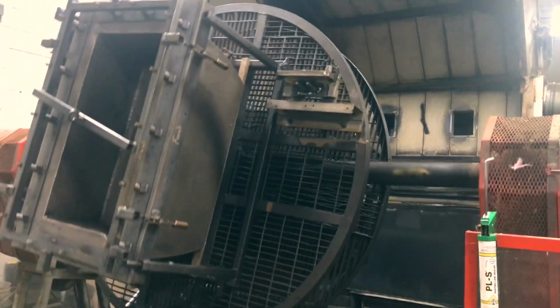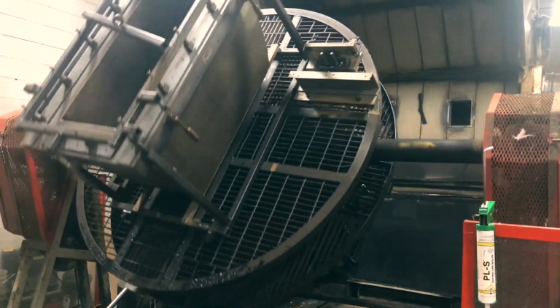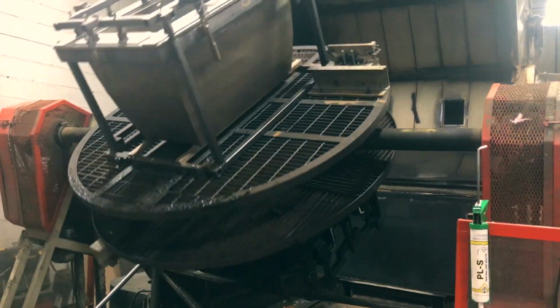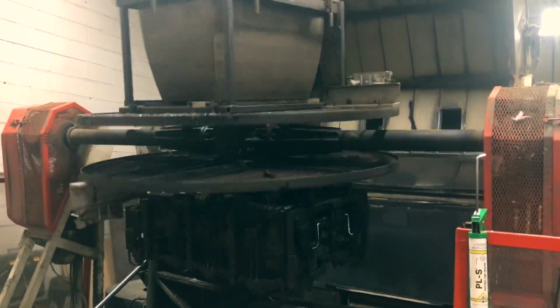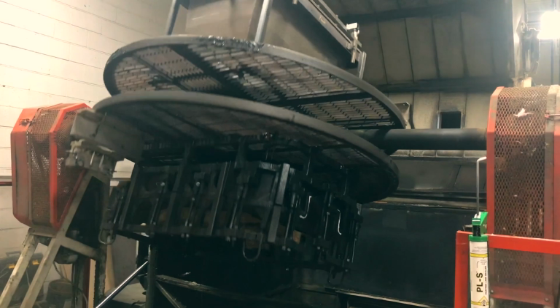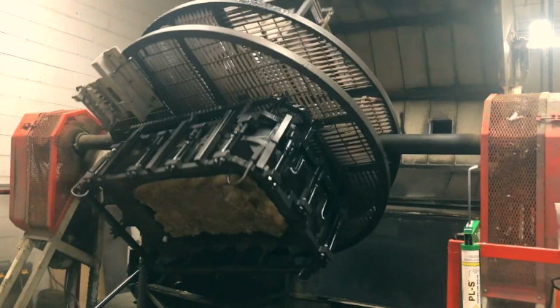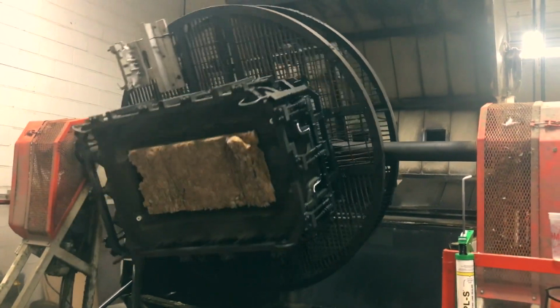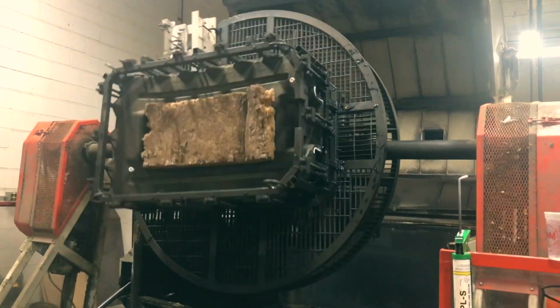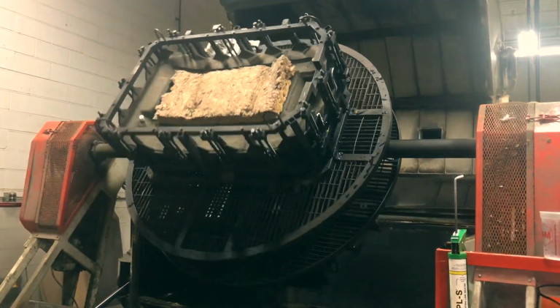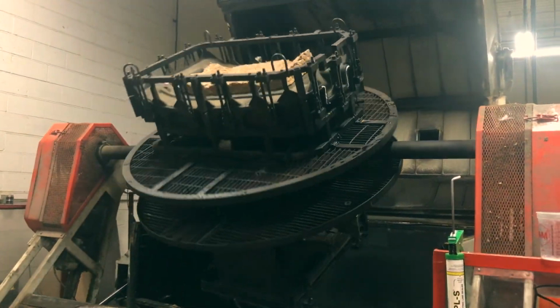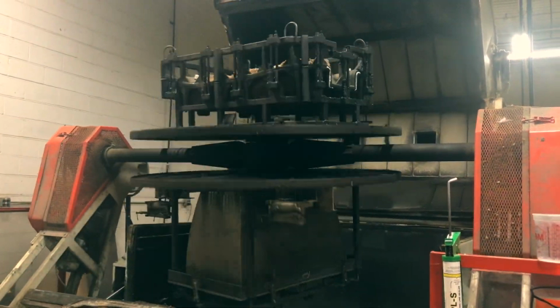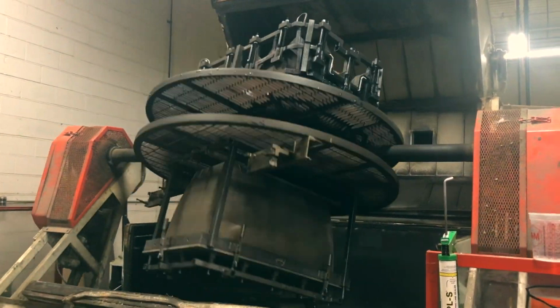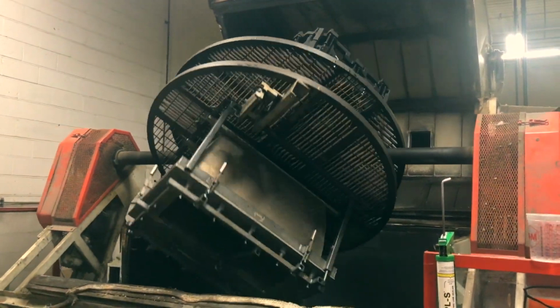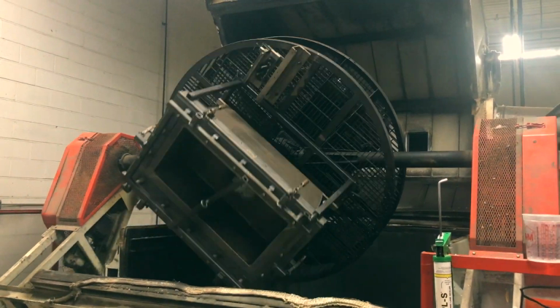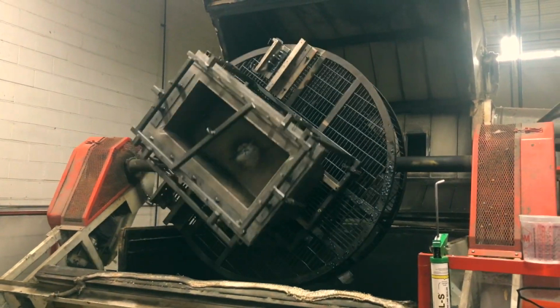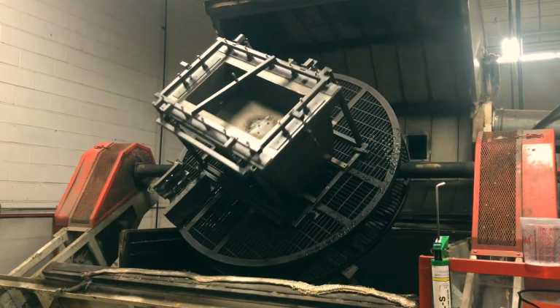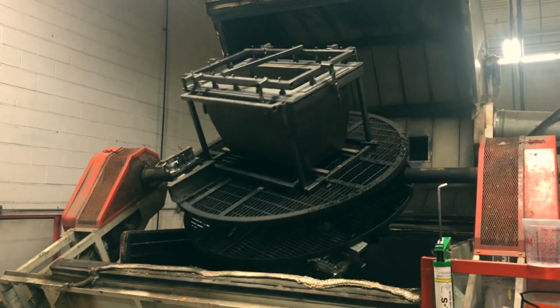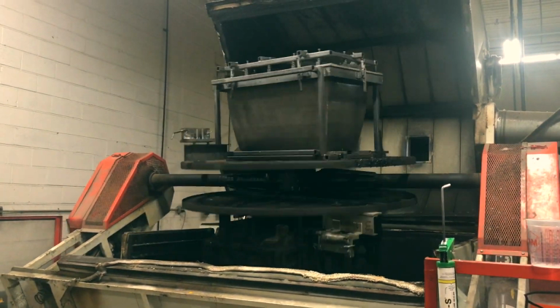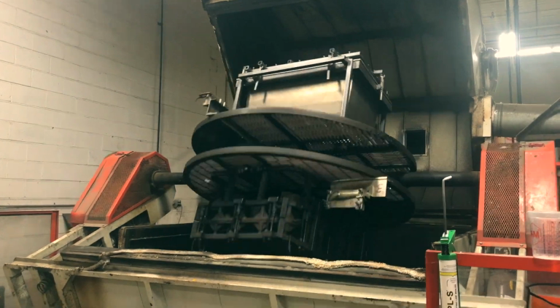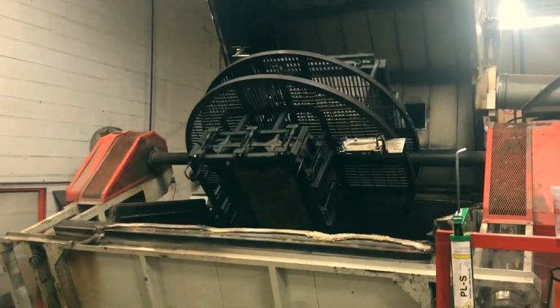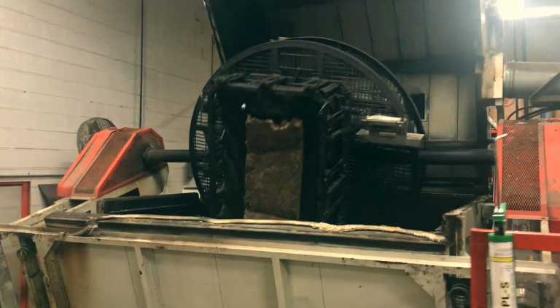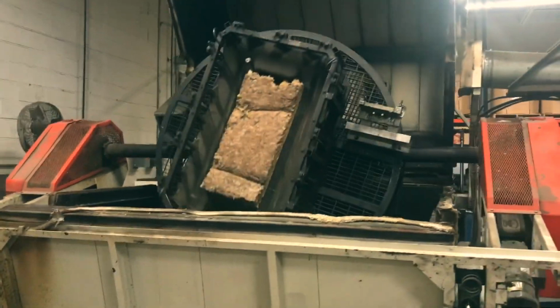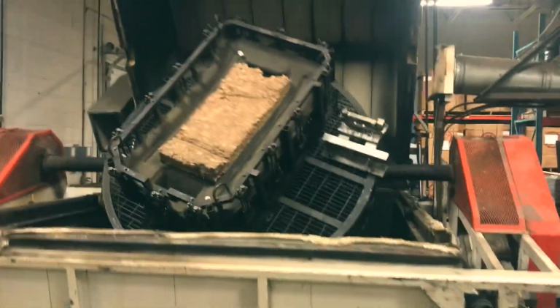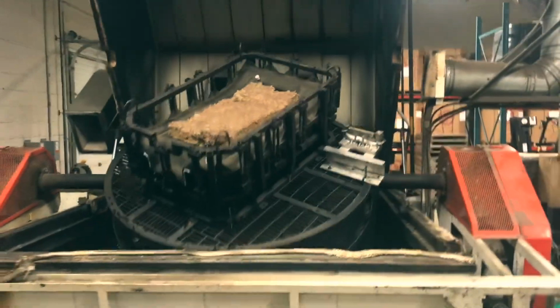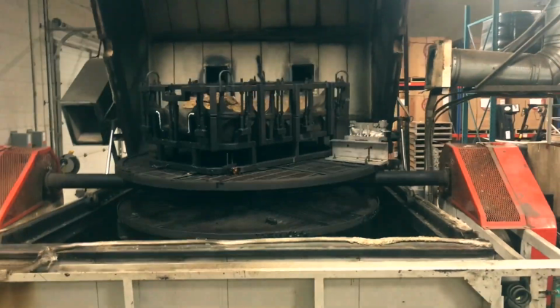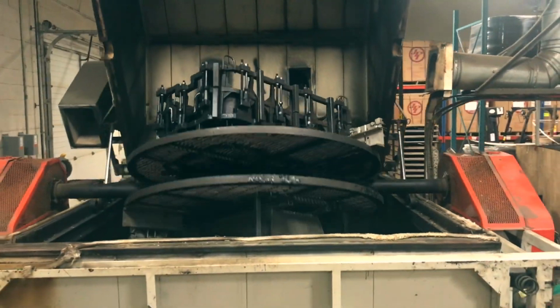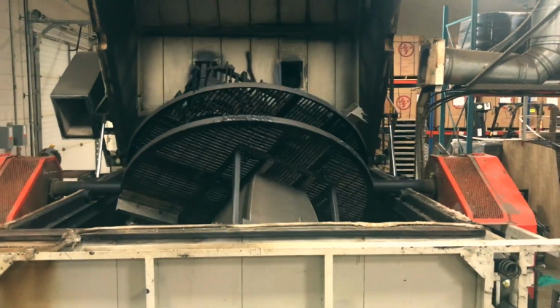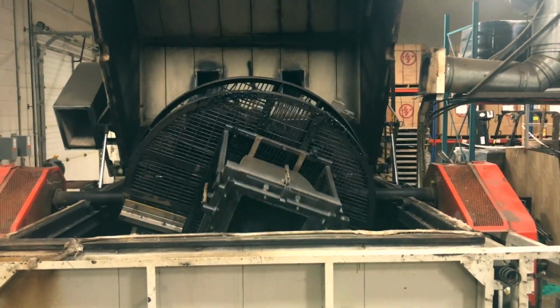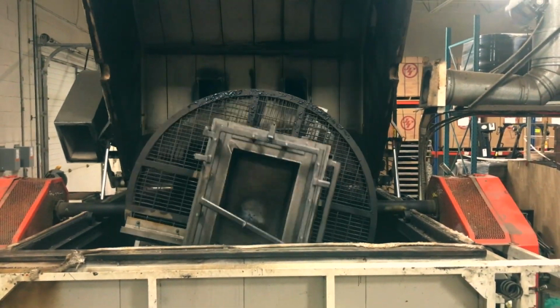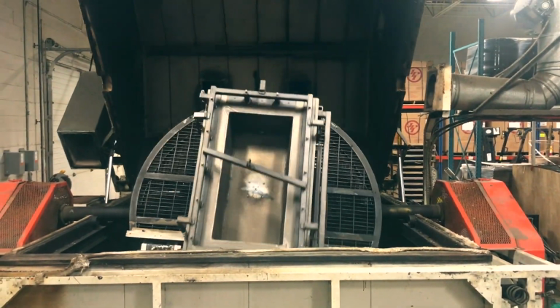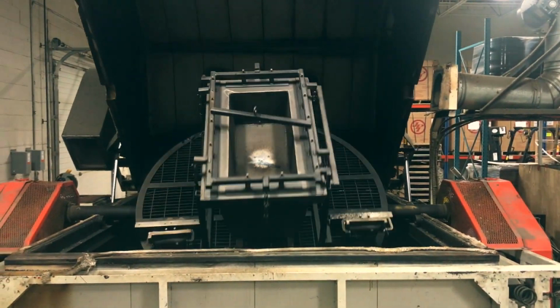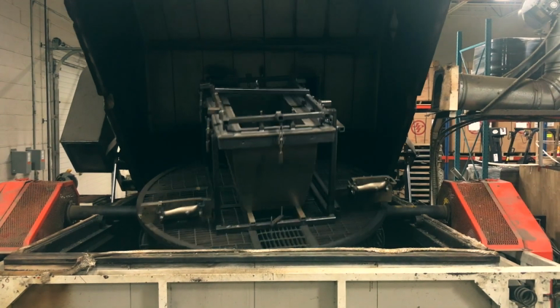Once the mold is clamped and sealed together, you will see that the mold begins to rotate as it gets sent into the oven. While the mold is in the oven, the material begins to soften and evenly disperse and stick to the walls of the mold.